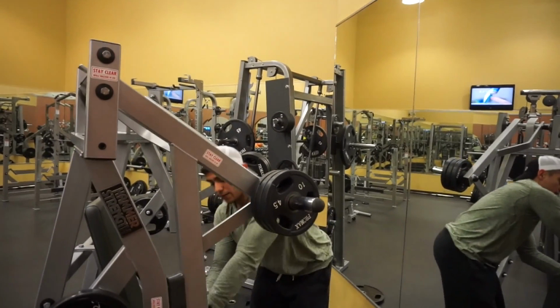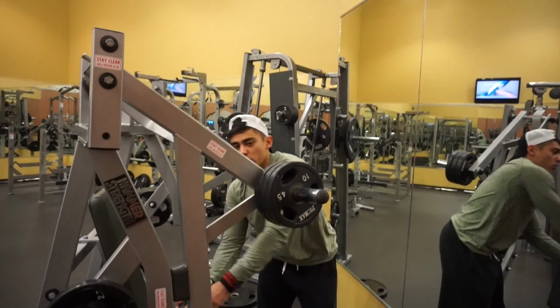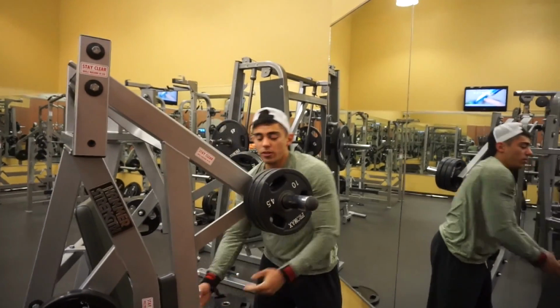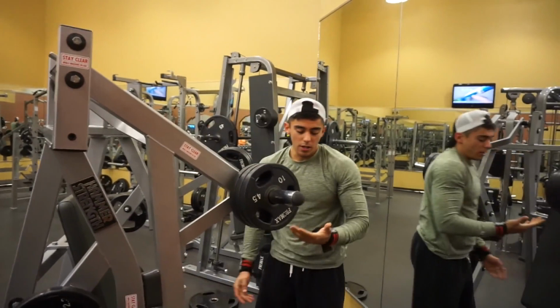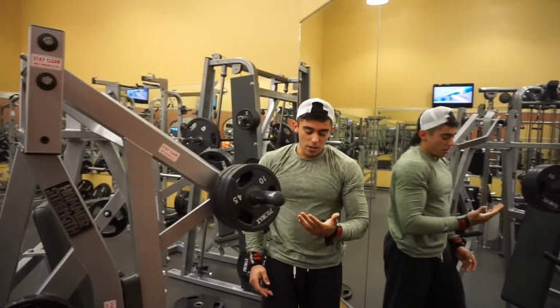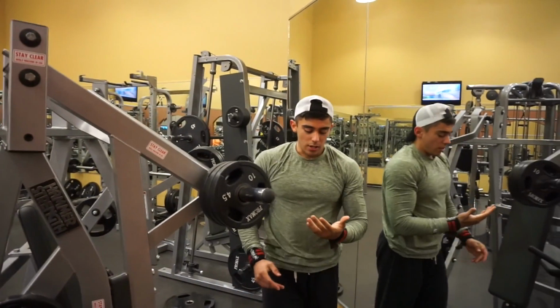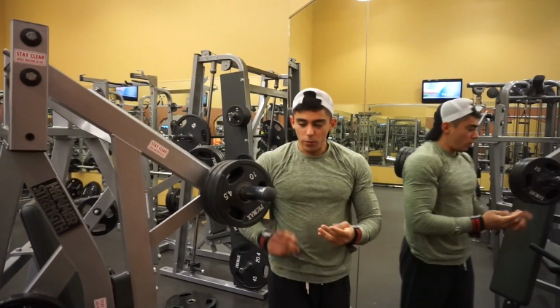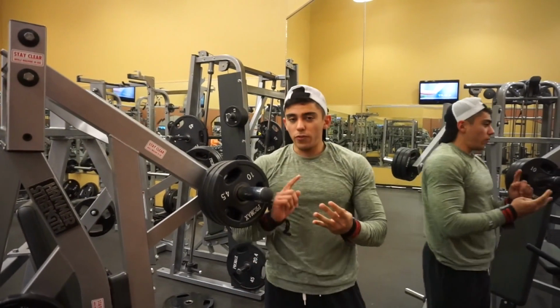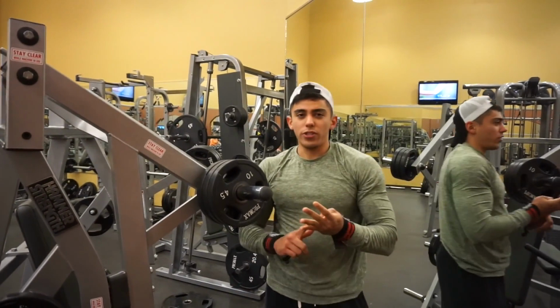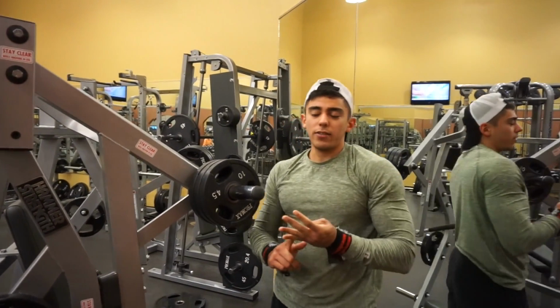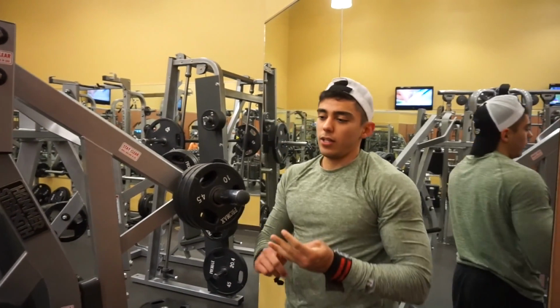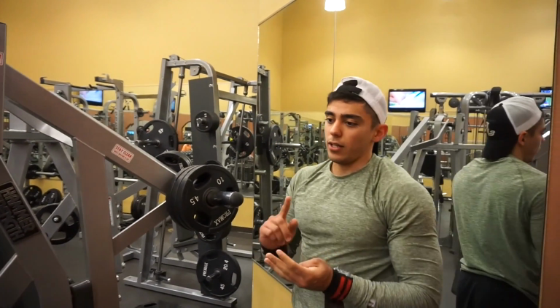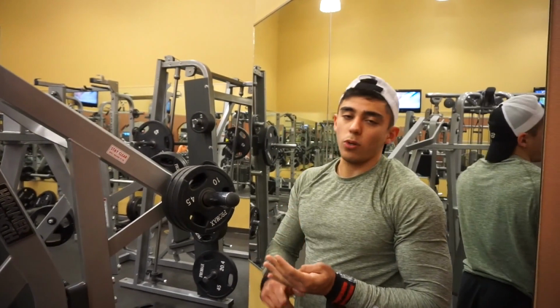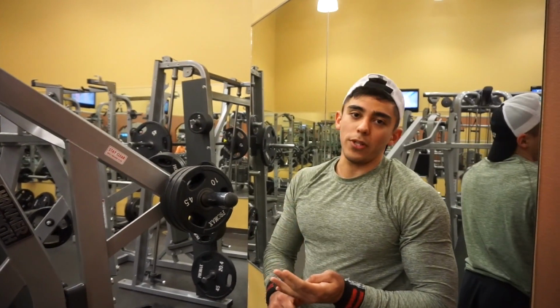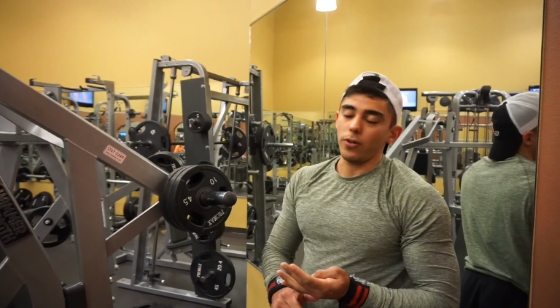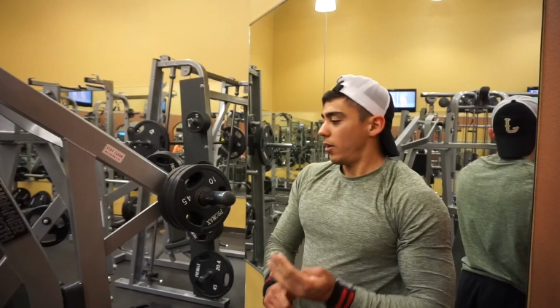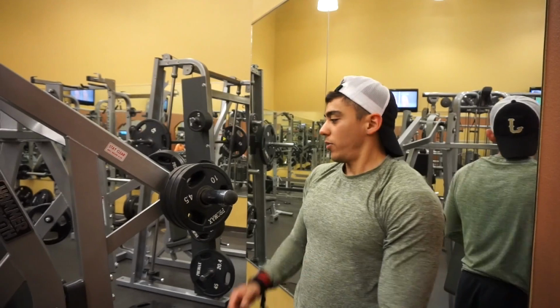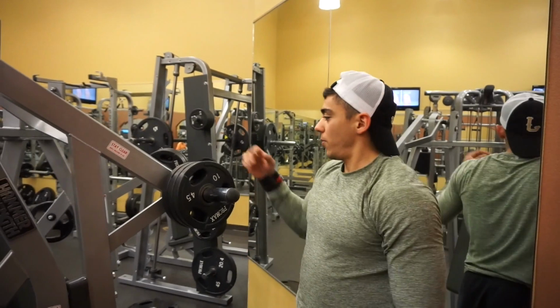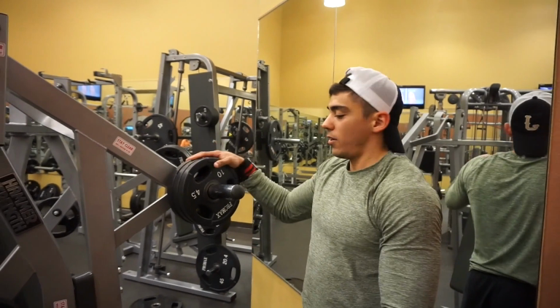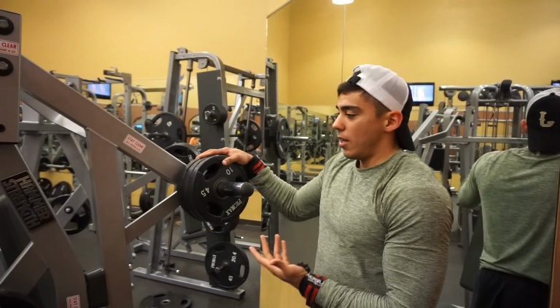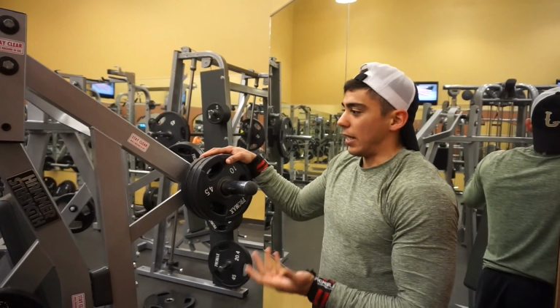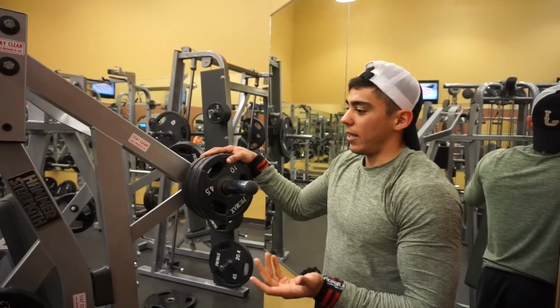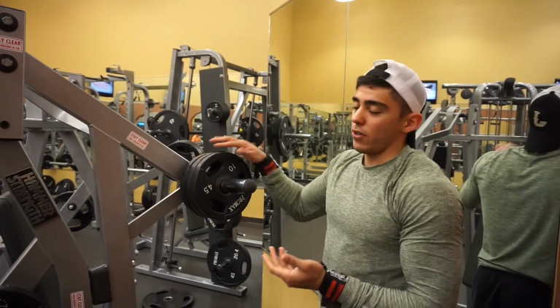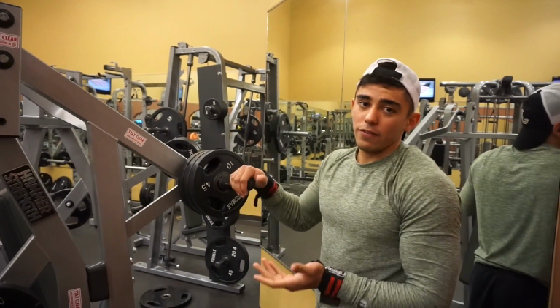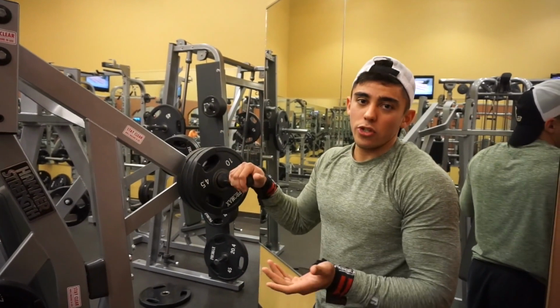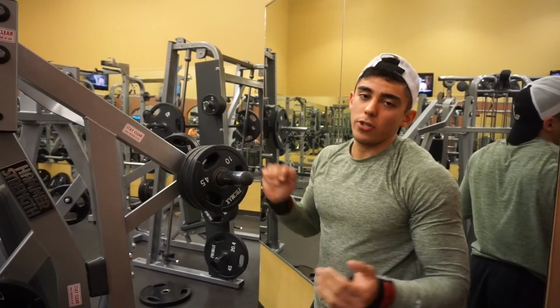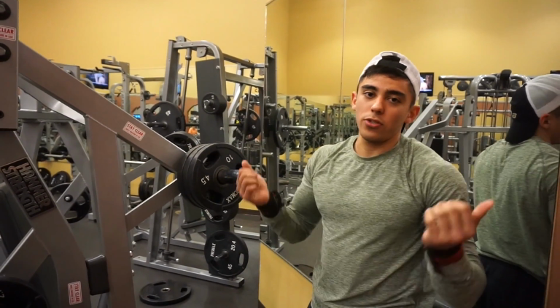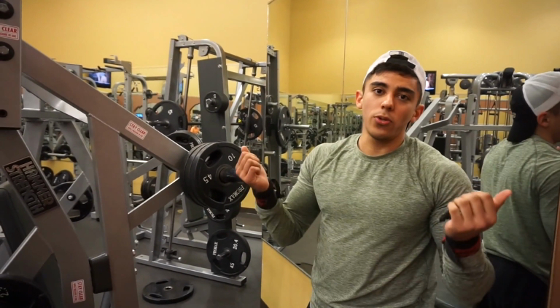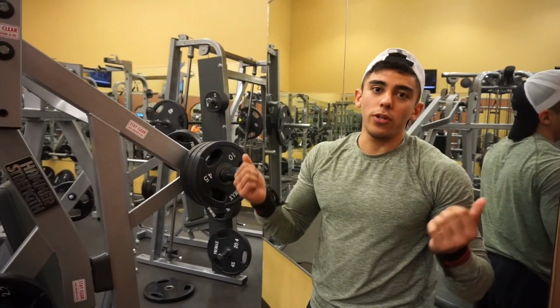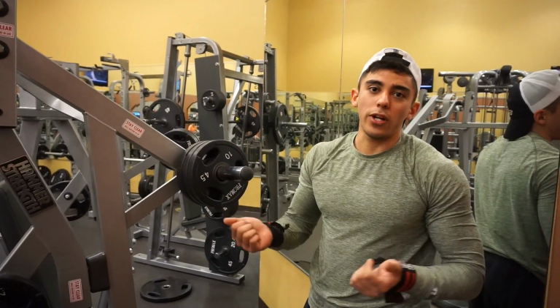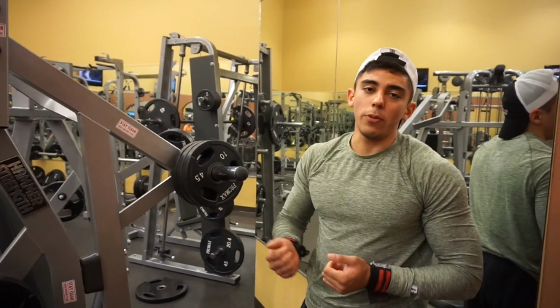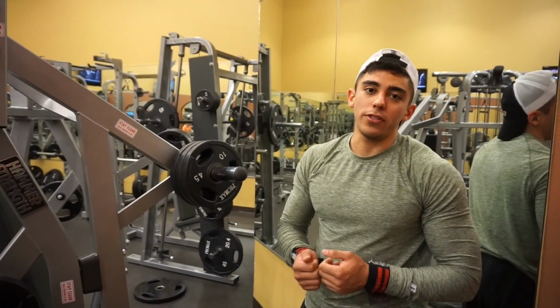For this one we're doing four sets. If you don't have this machine at your gym, you can just do a regular dumbbell press.